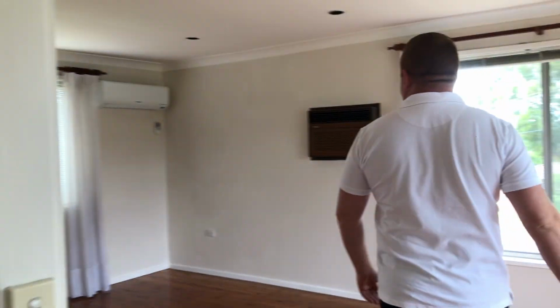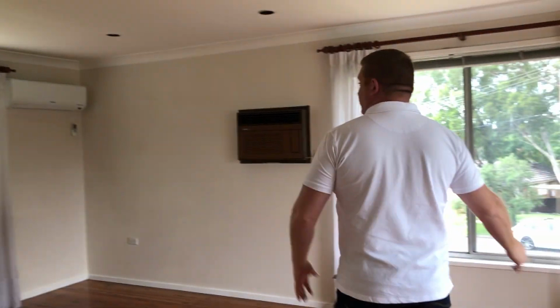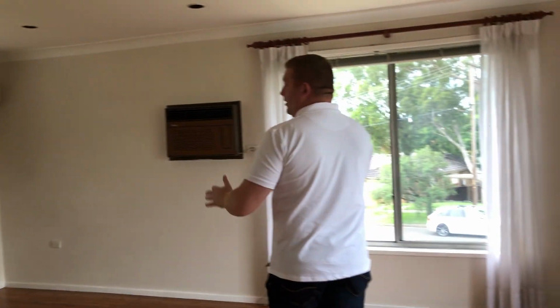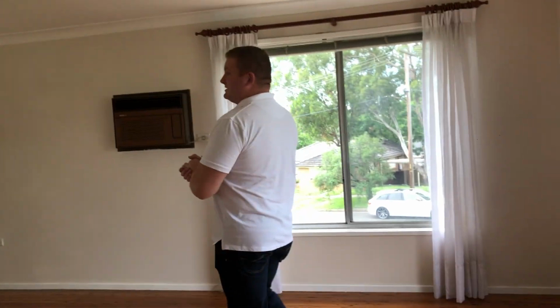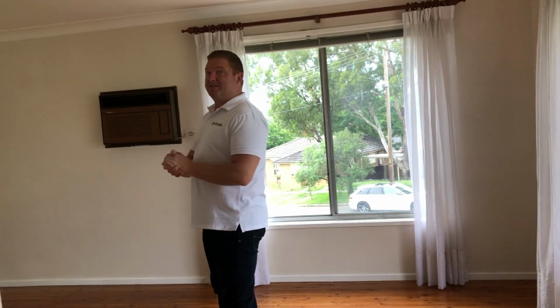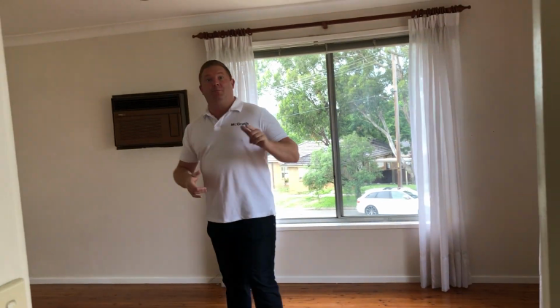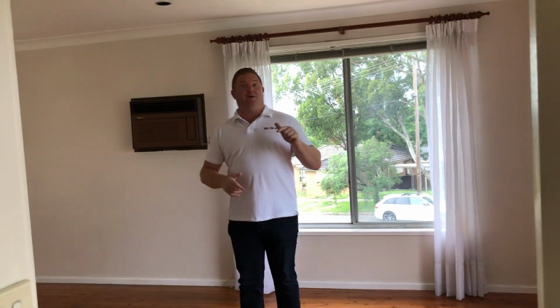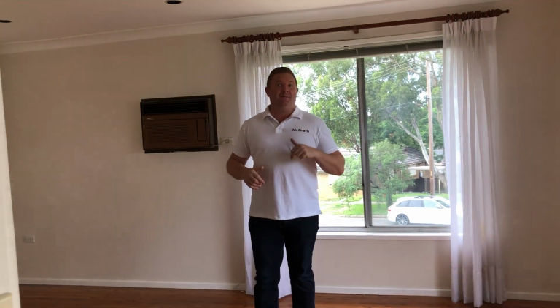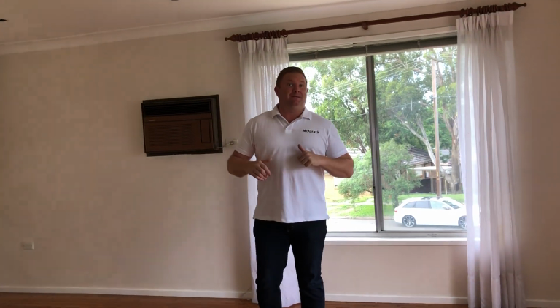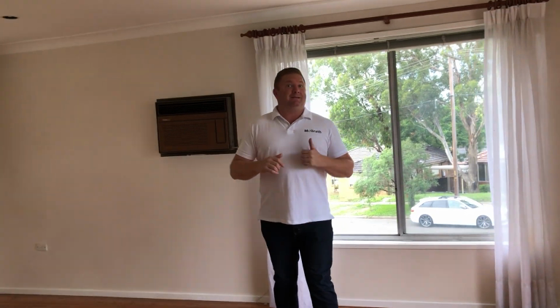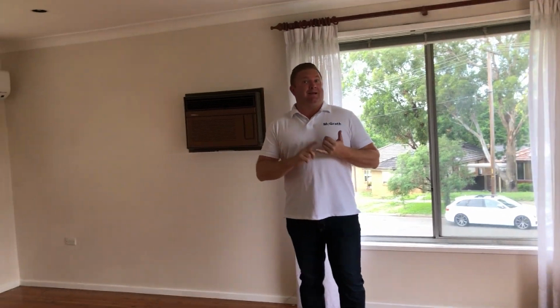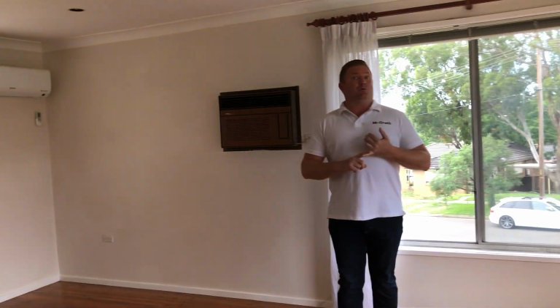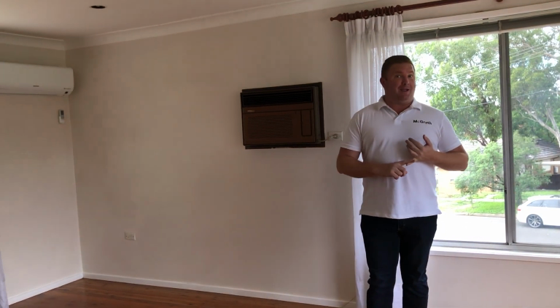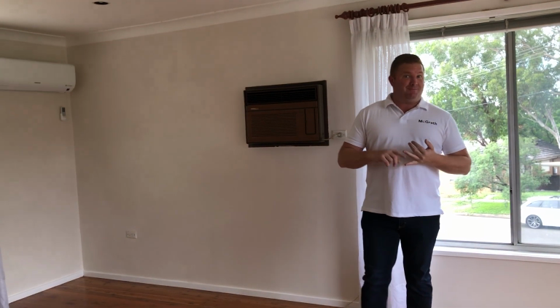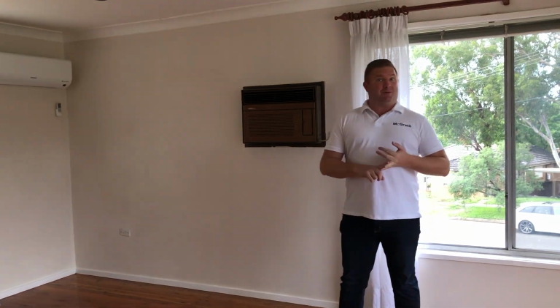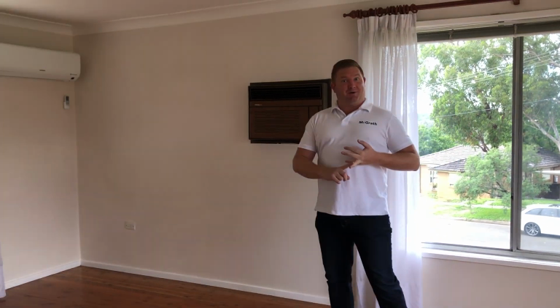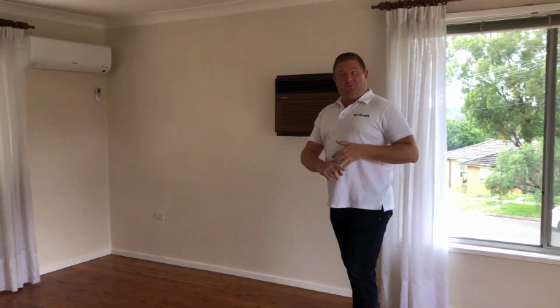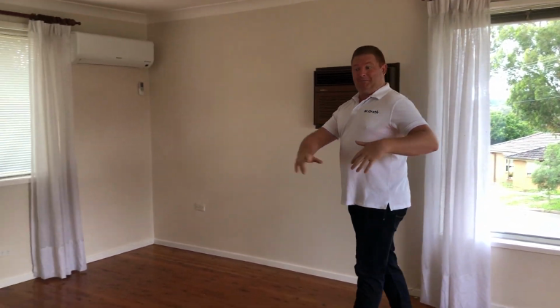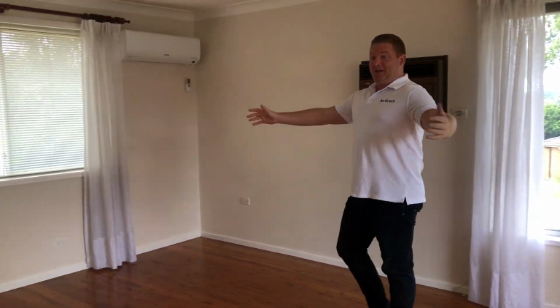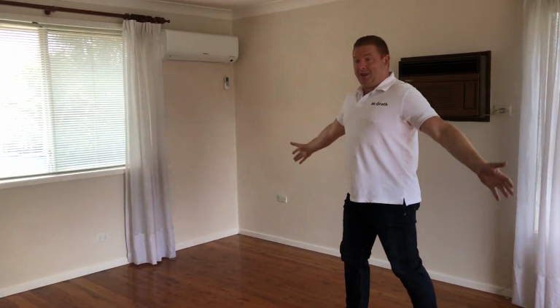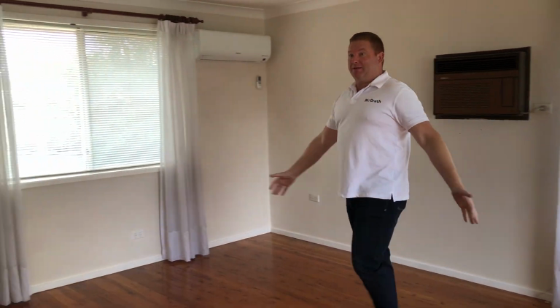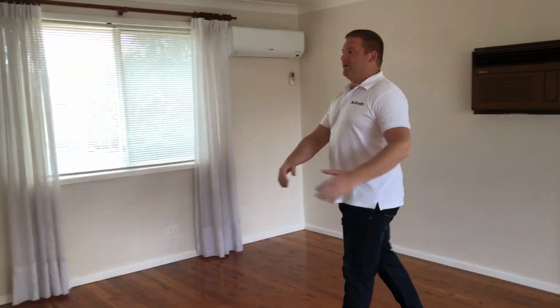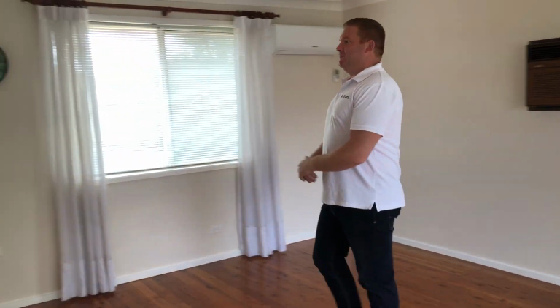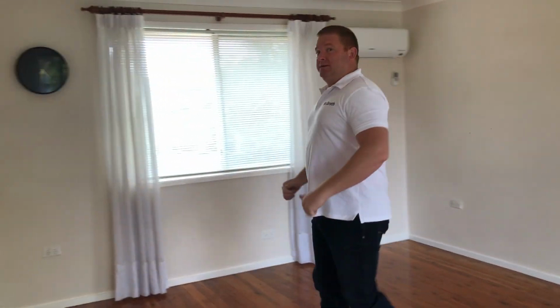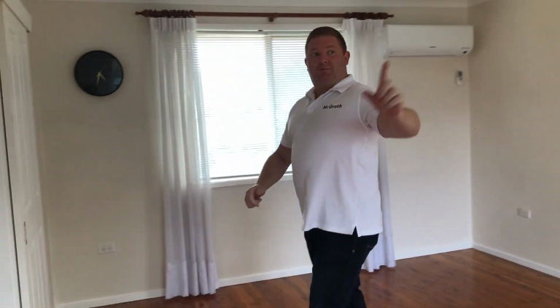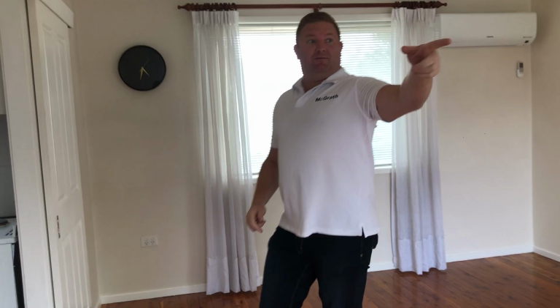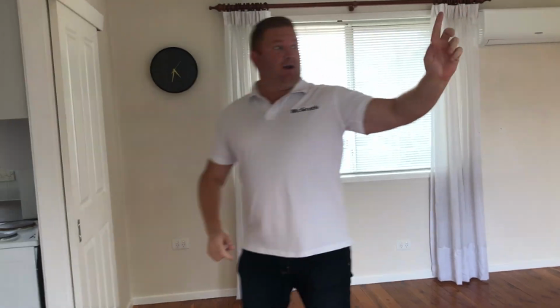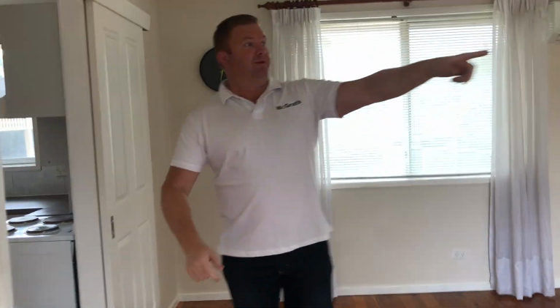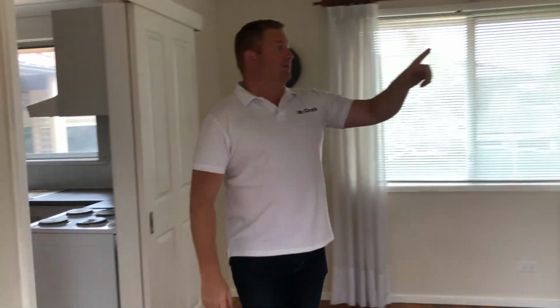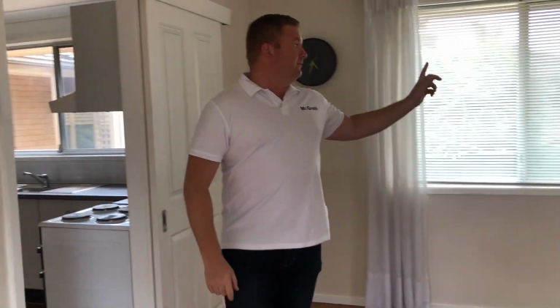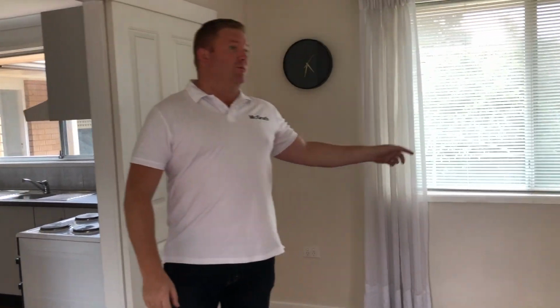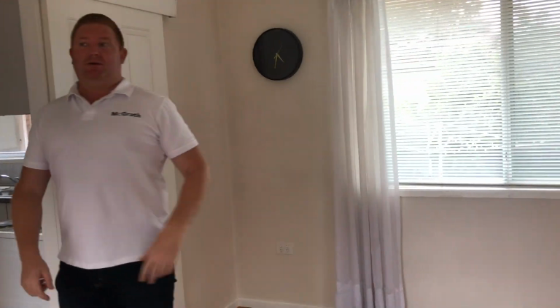So this 1970s long brick home has a hardwood frame, cypress pine flooring, and a lovely lounge area. There's plenty of light coming through the big windows.